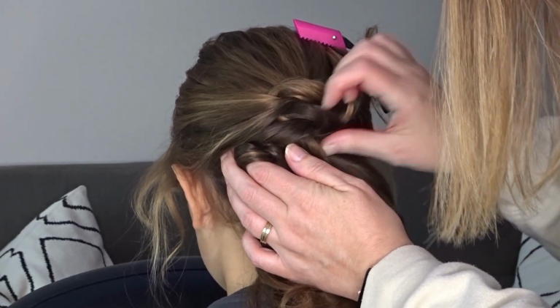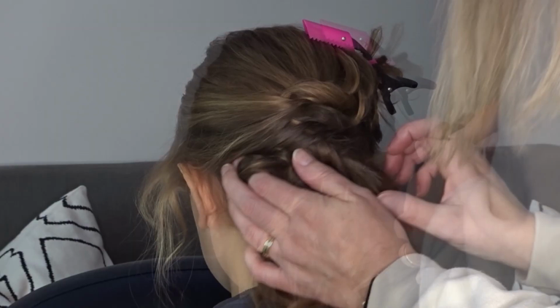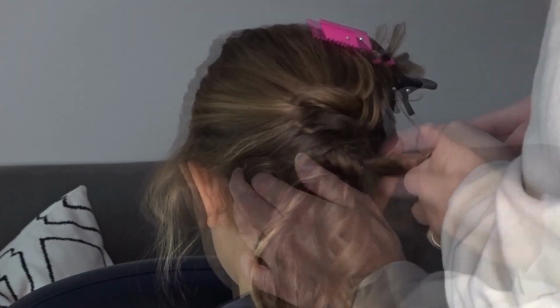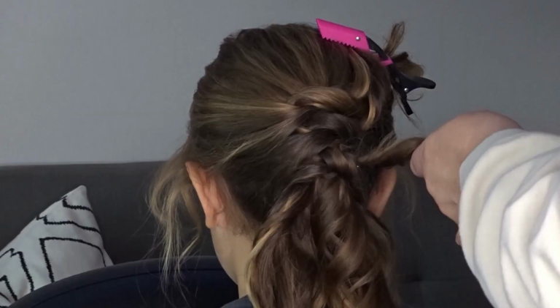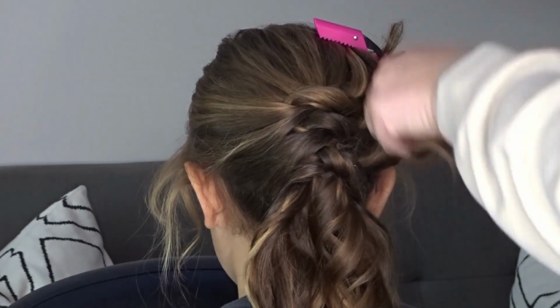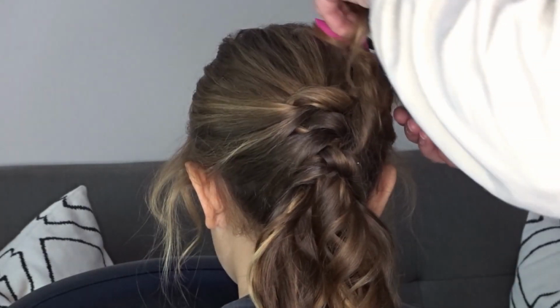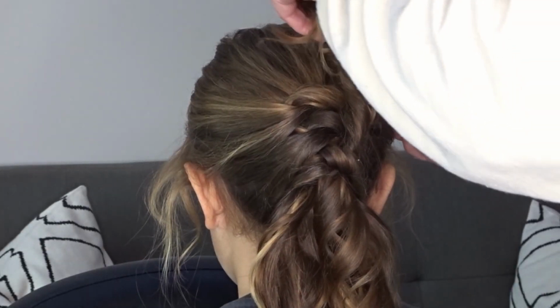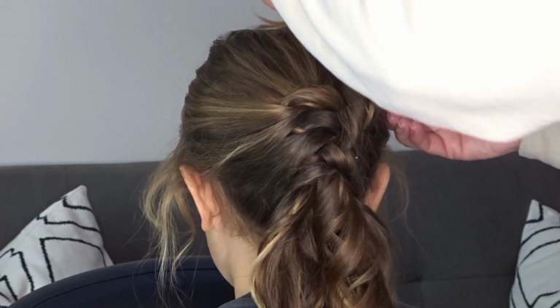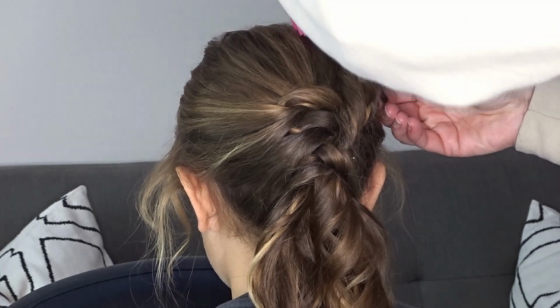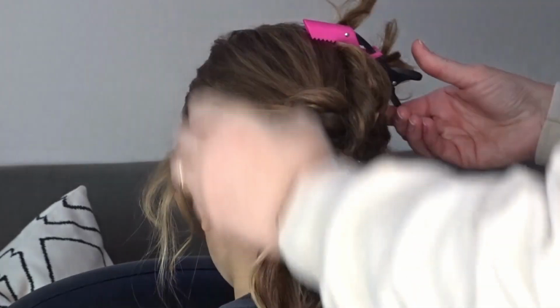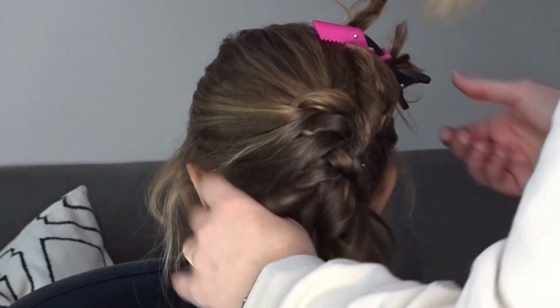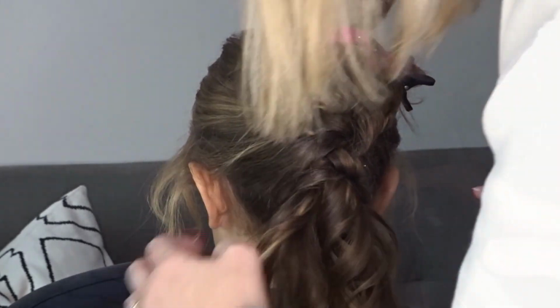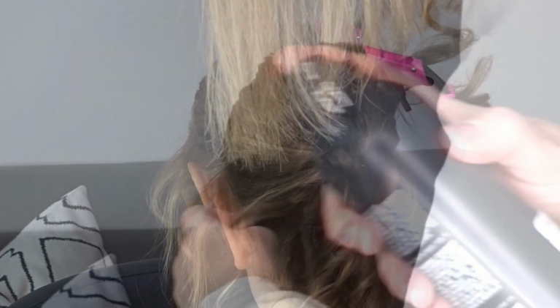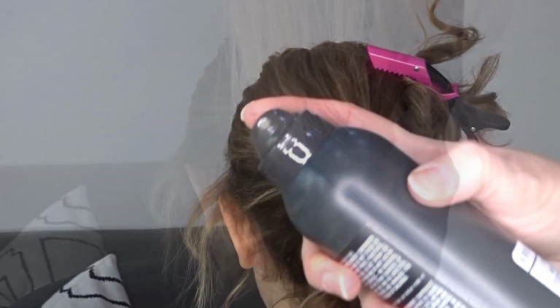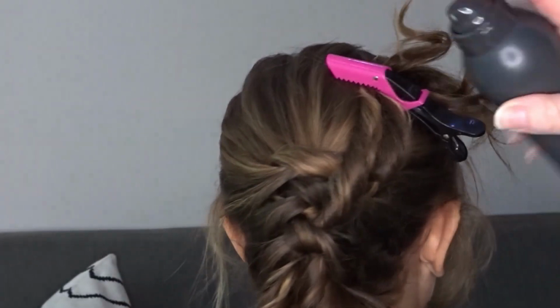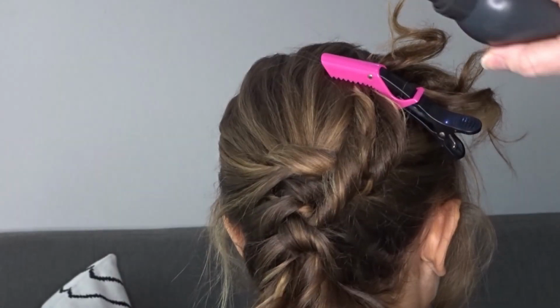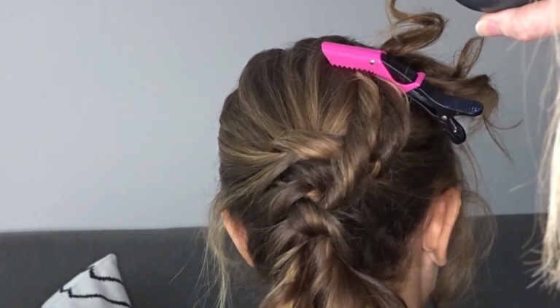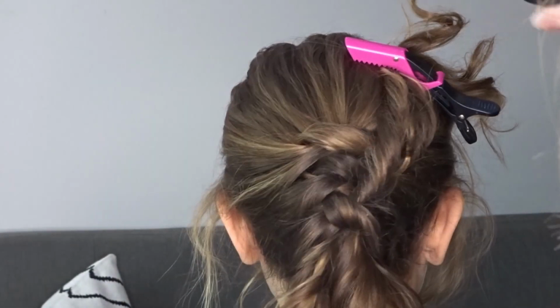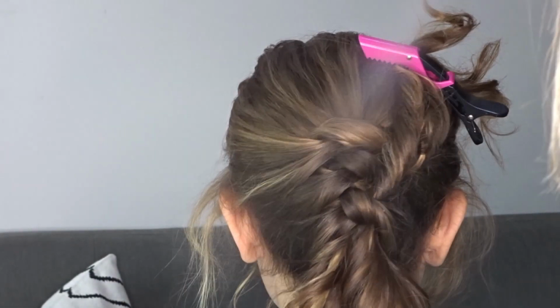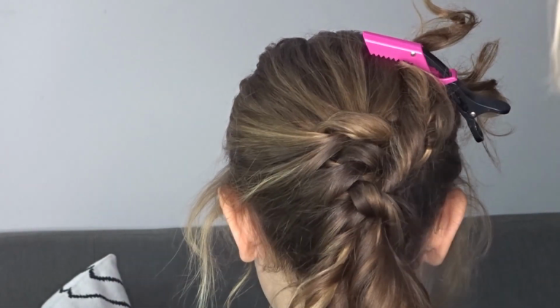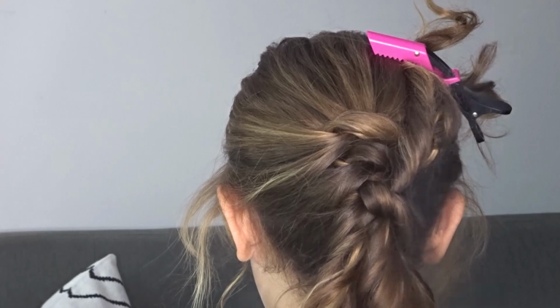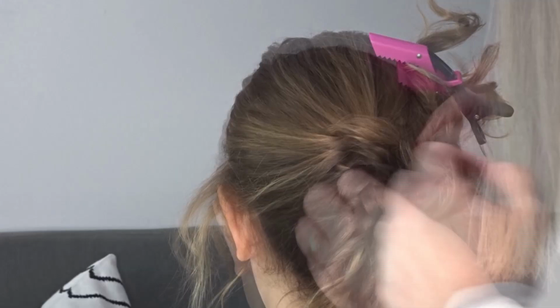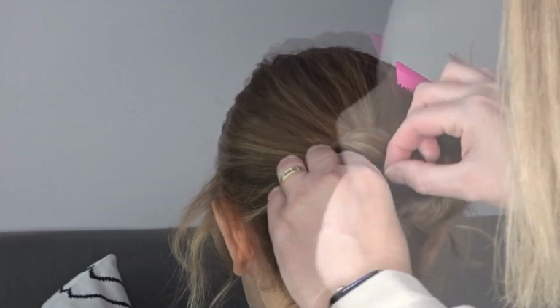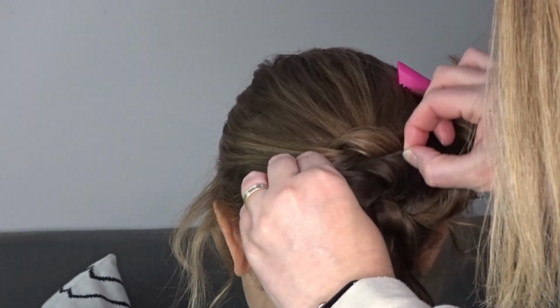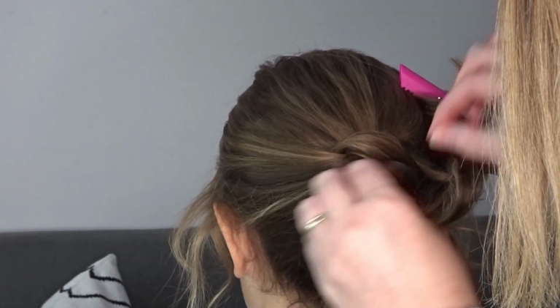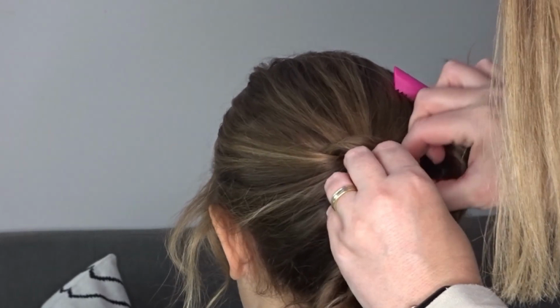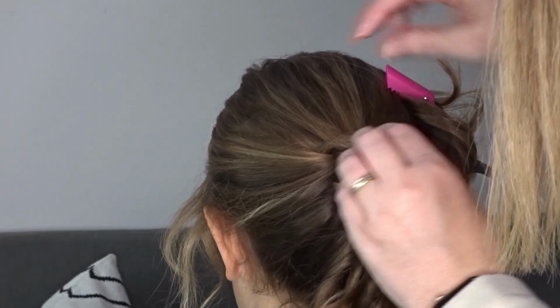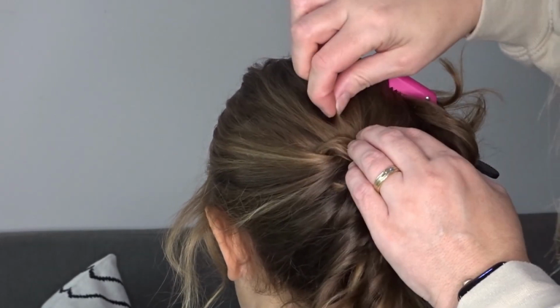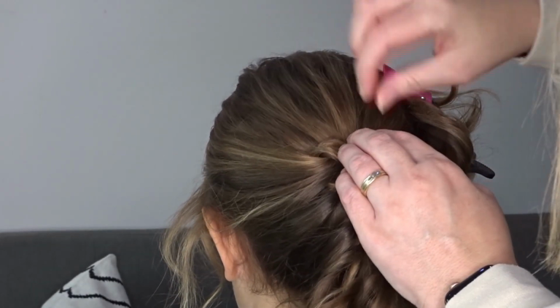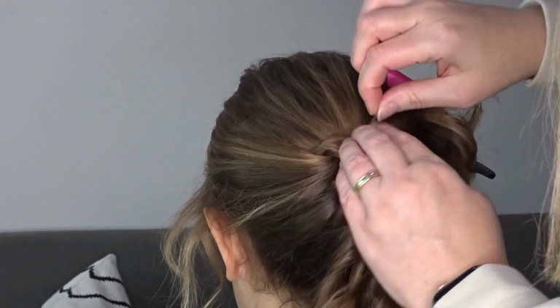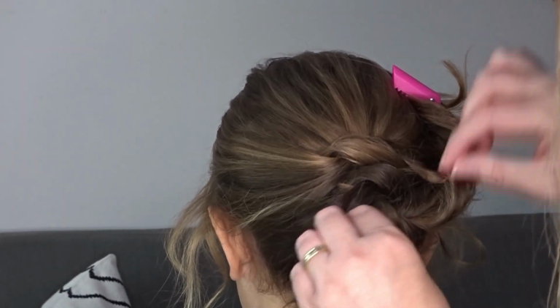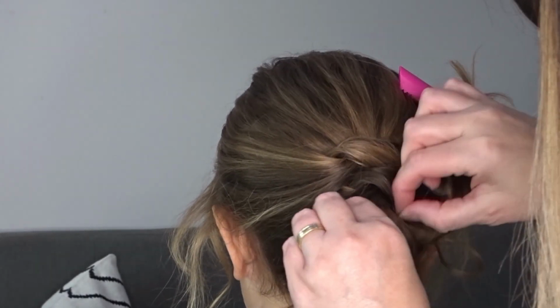Then clip those right hand tail ends up and out of the way. Apply some more texture spray over those knots and then gently pinch and pull for a little bit more volume.